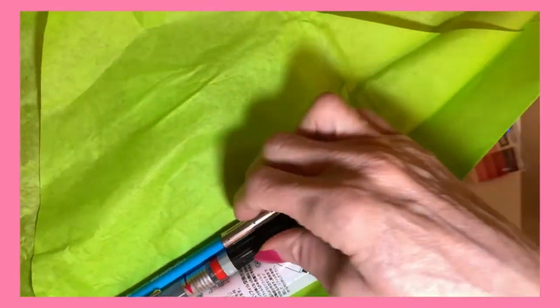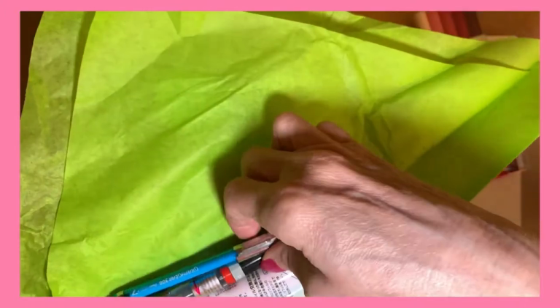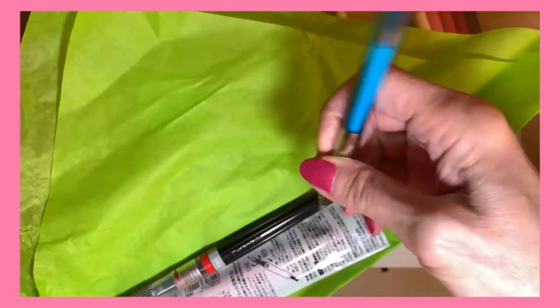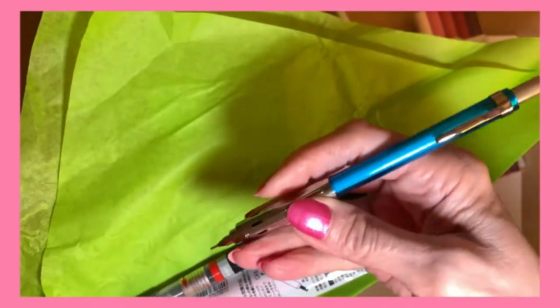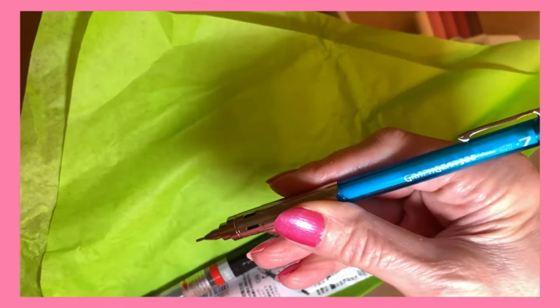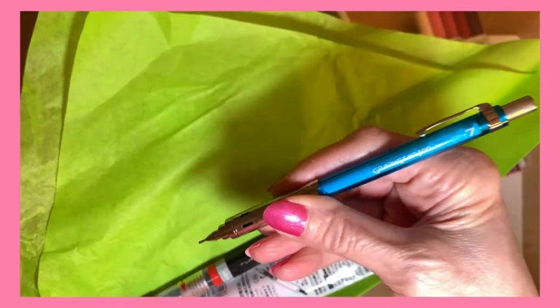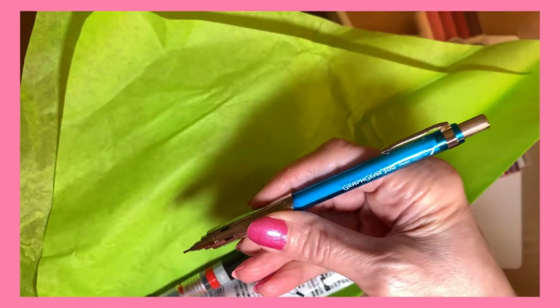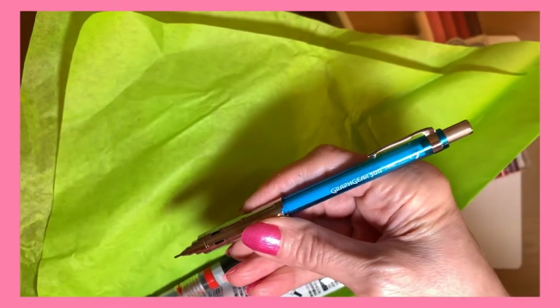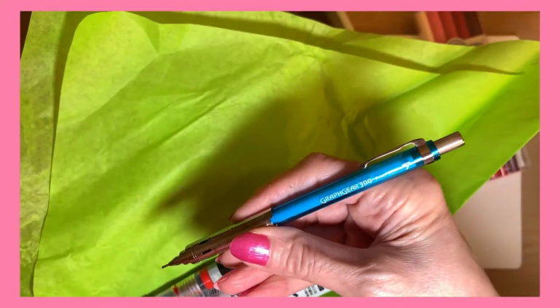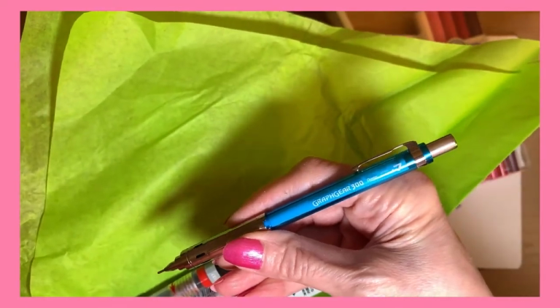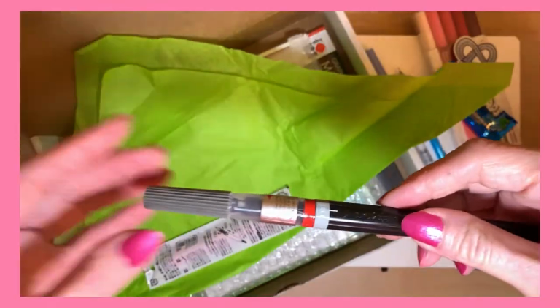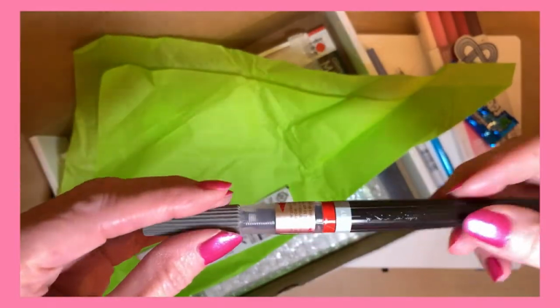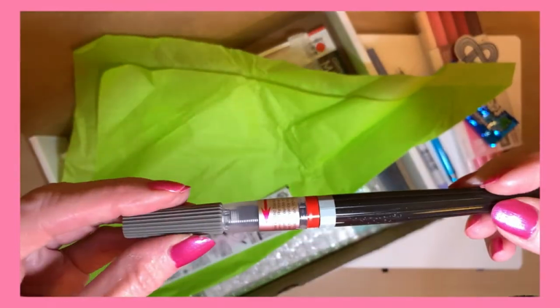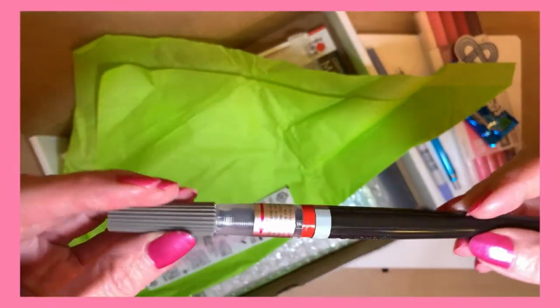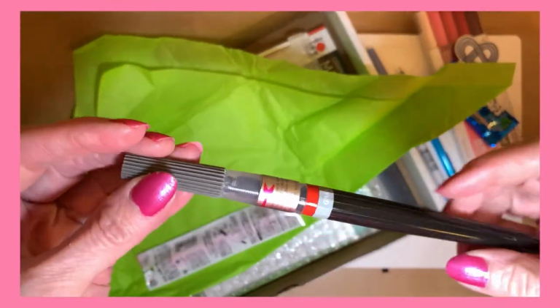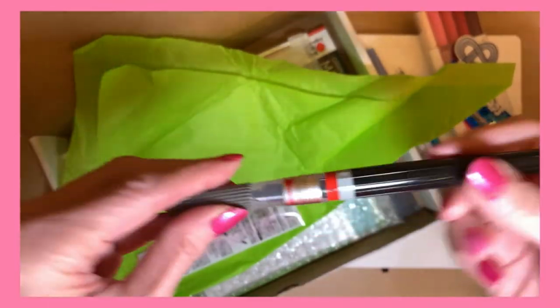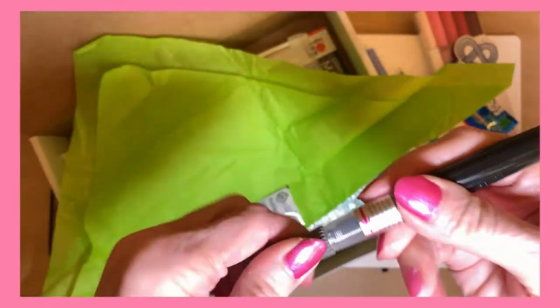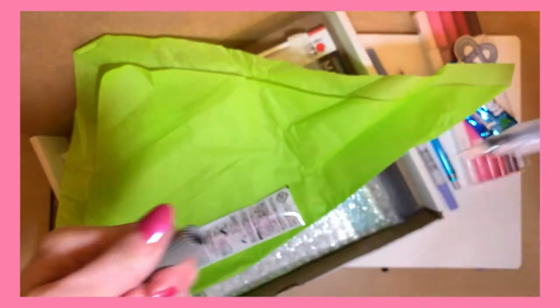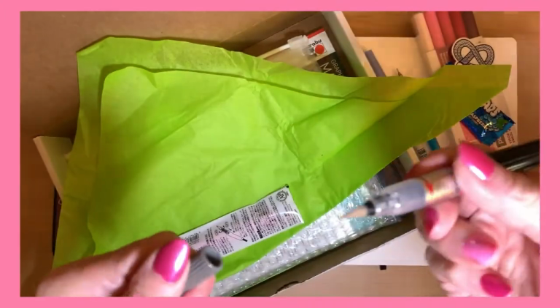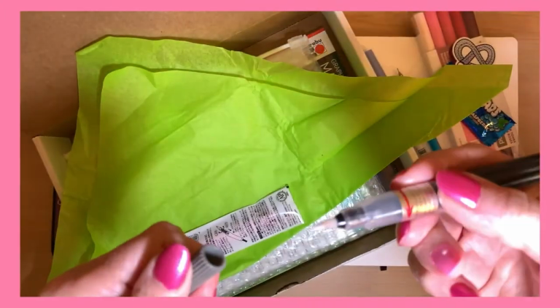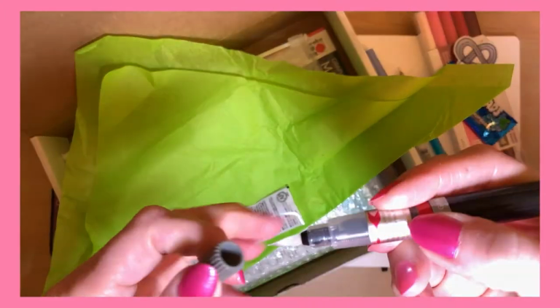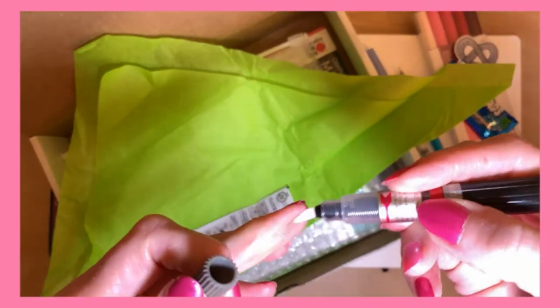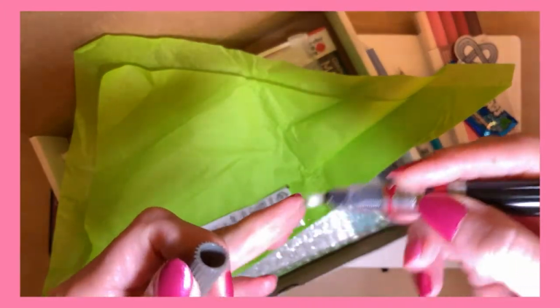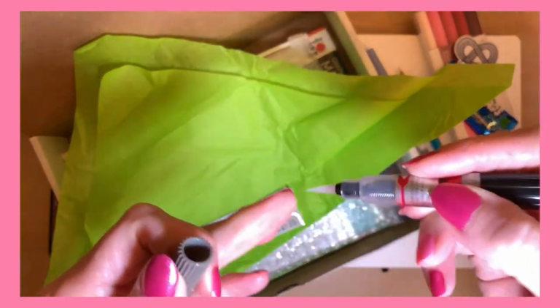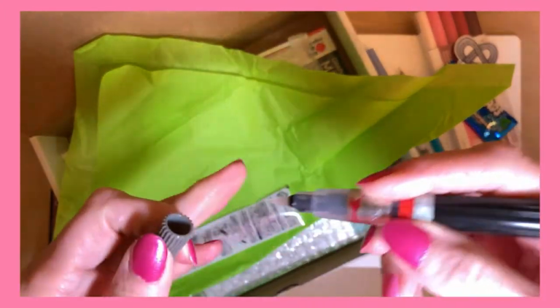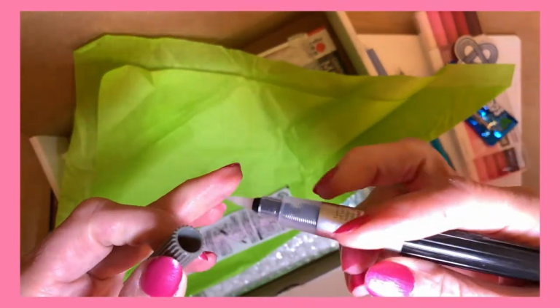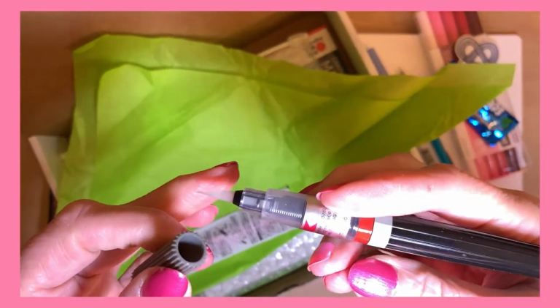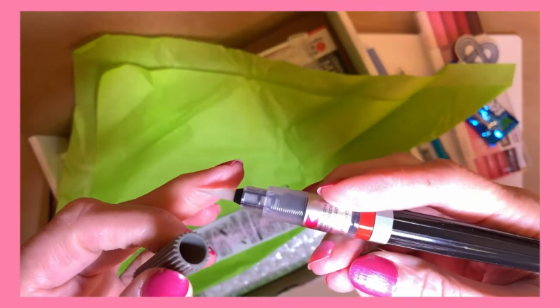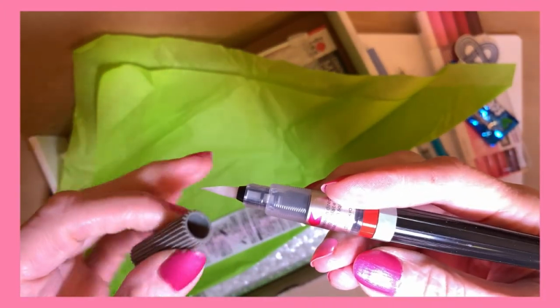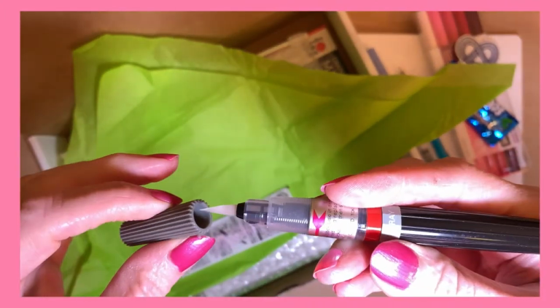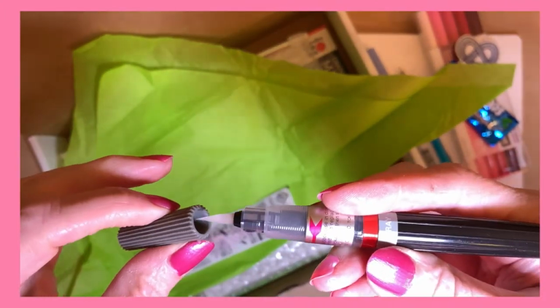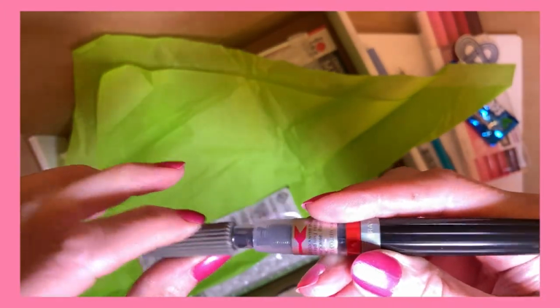And here we have the mechanical pencil, Graph Gear 300, and the gray water-based brush pen. It's wonderful. I love these.